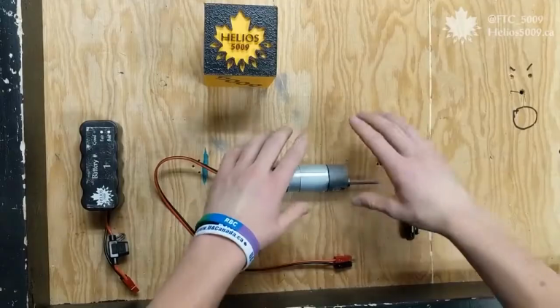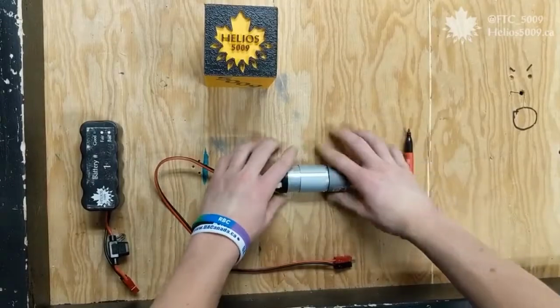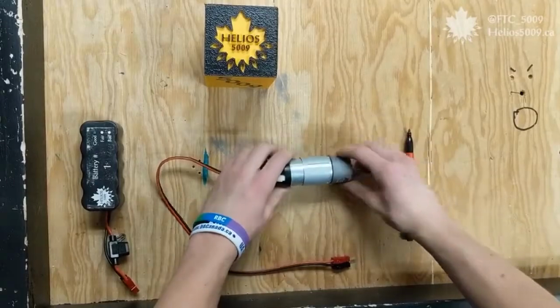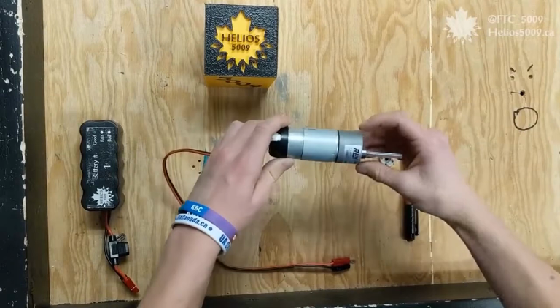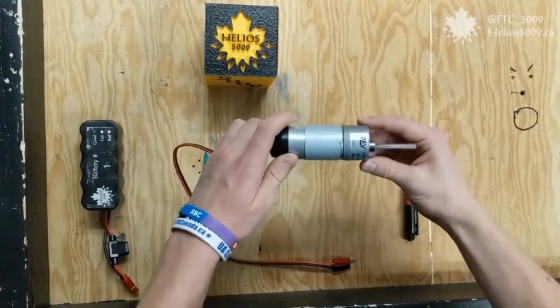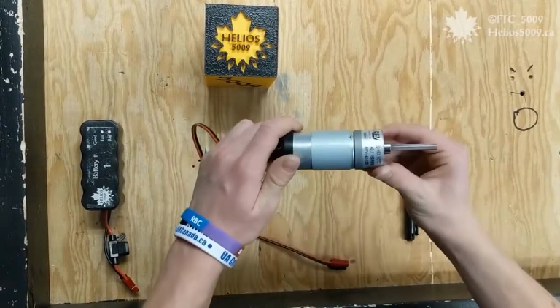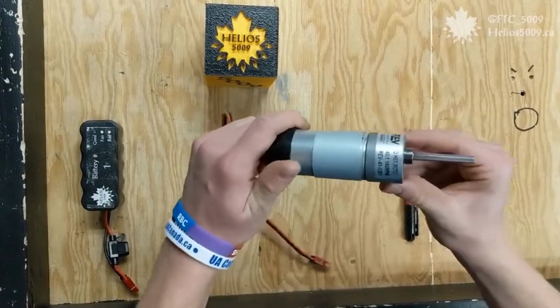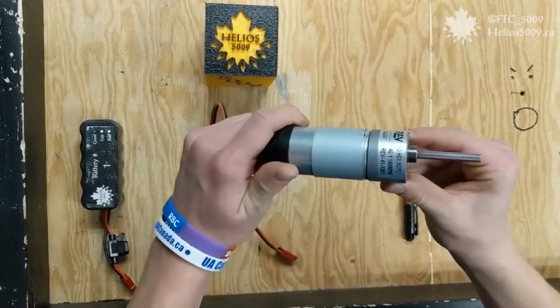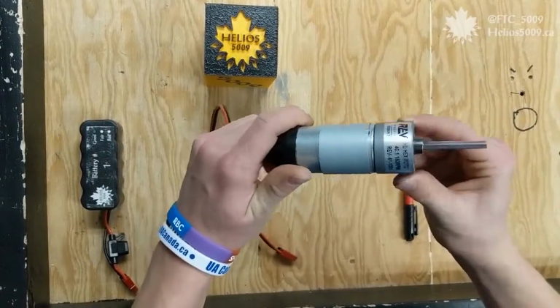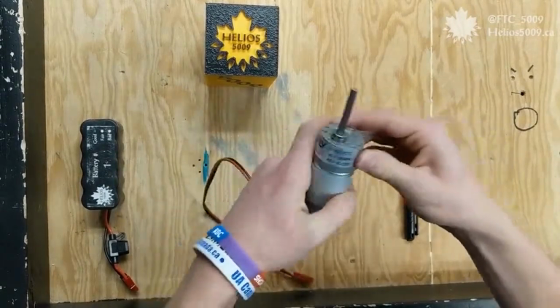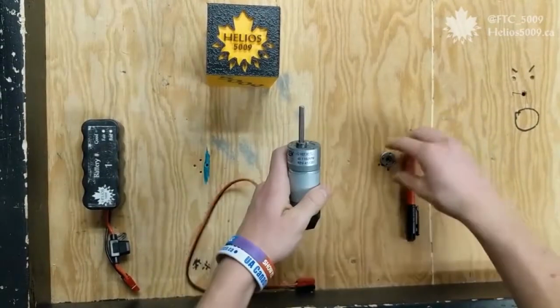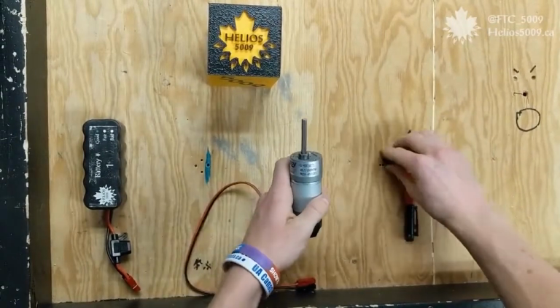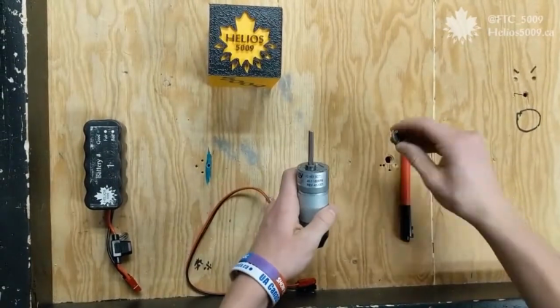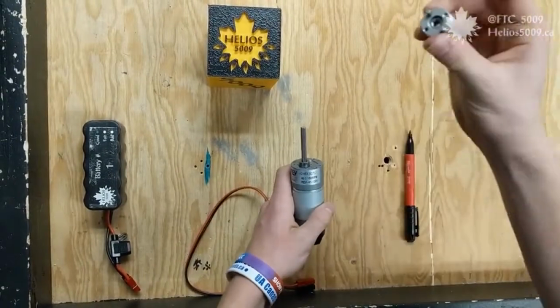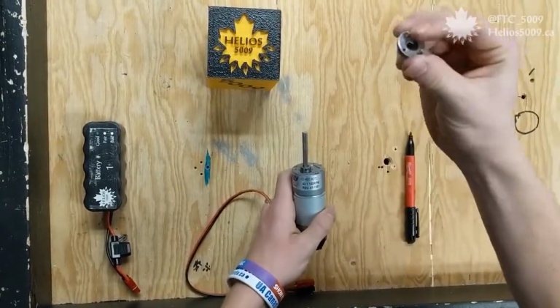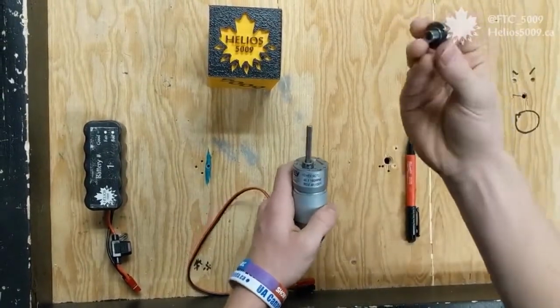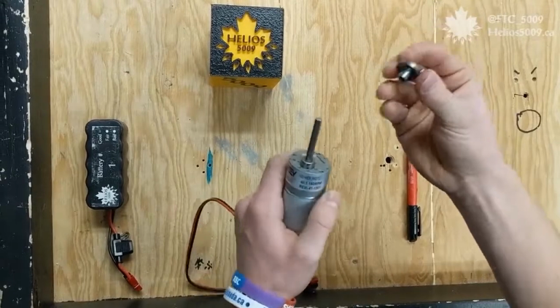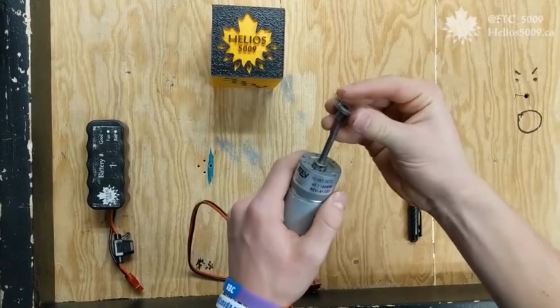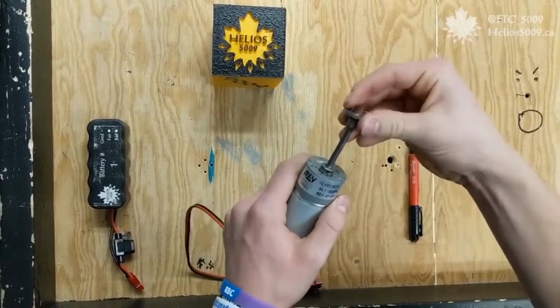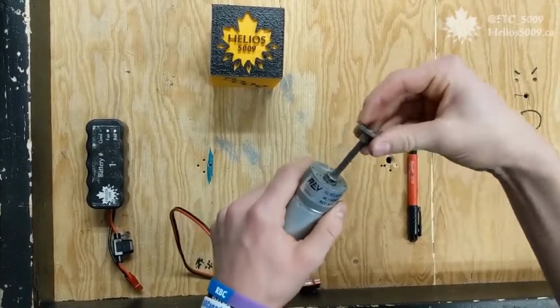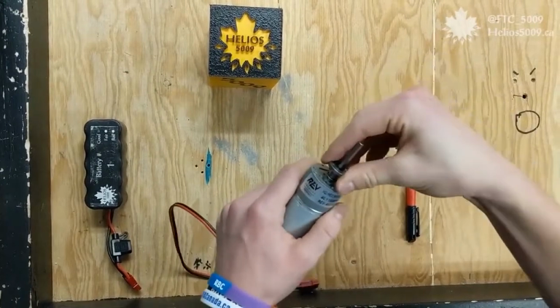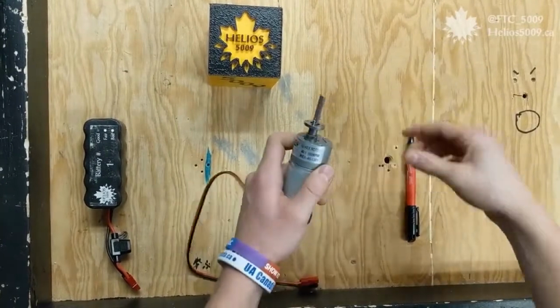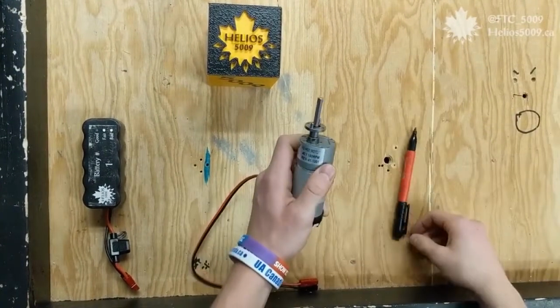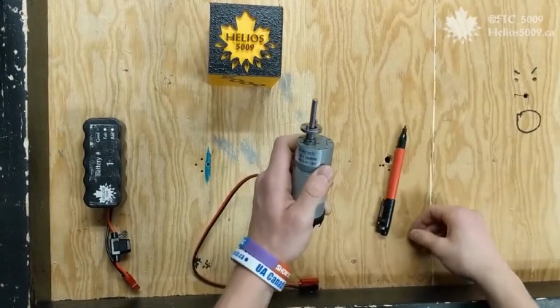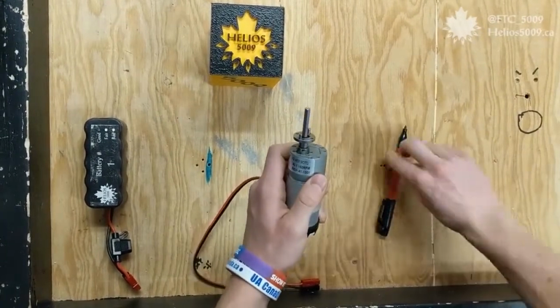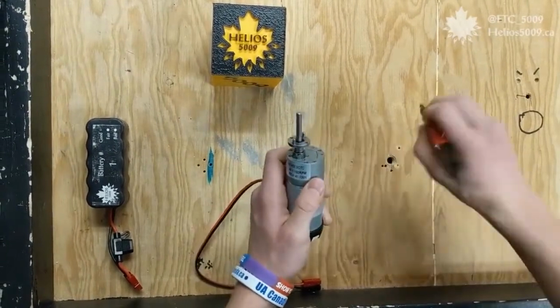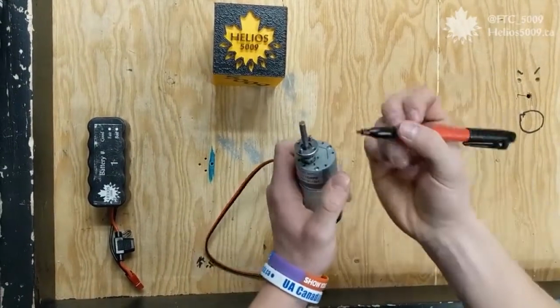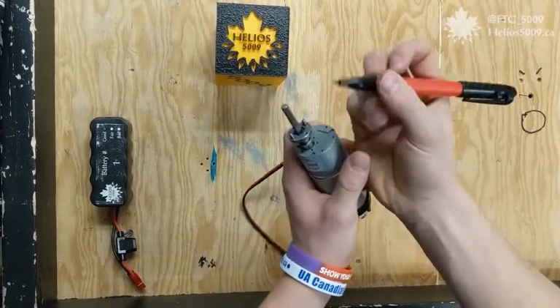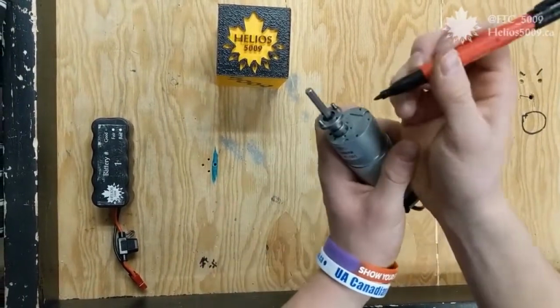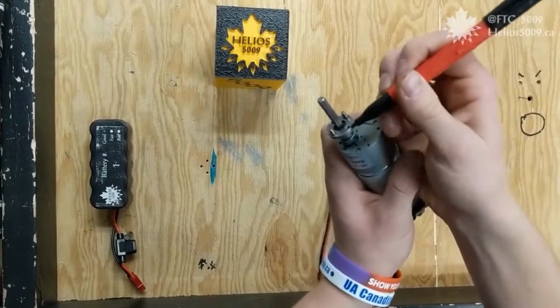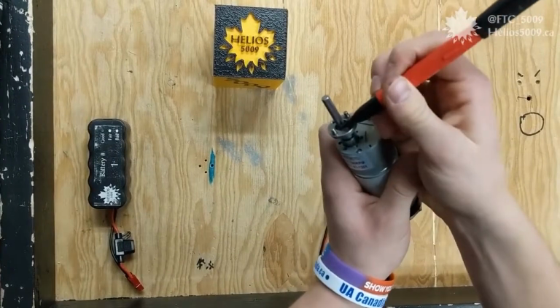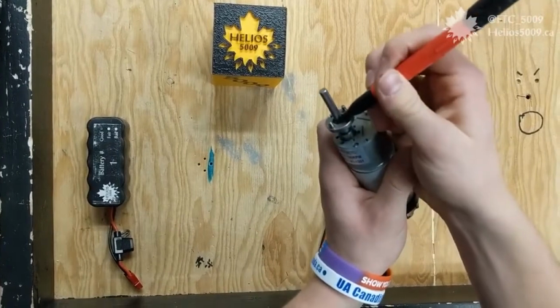So the first thing you do is you take your Rev HD hex motor and put a hex hub on the shaft. You then take a marker and mark where you'll be placing the snap ring later on.